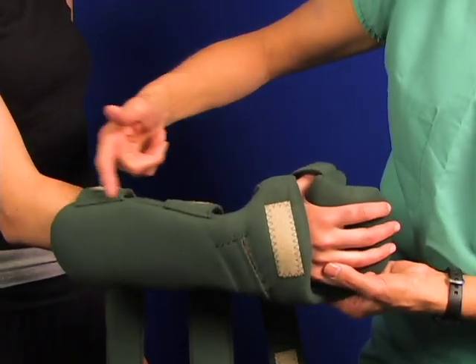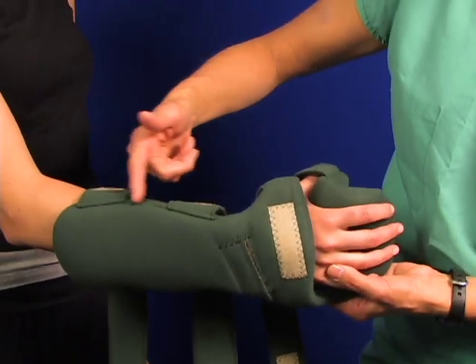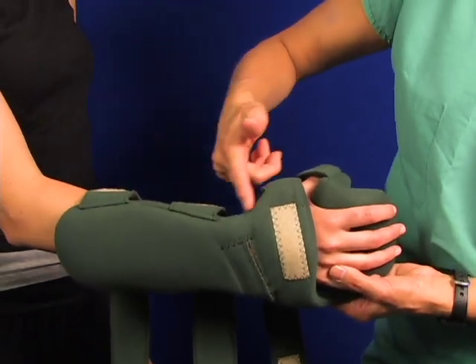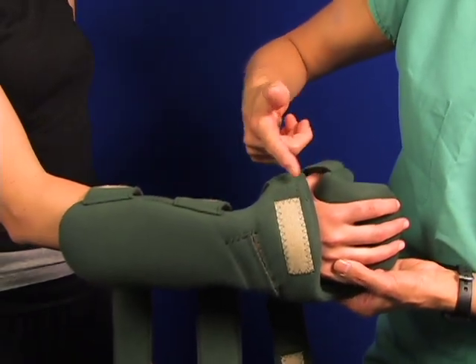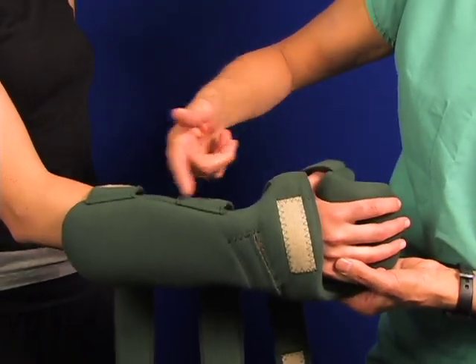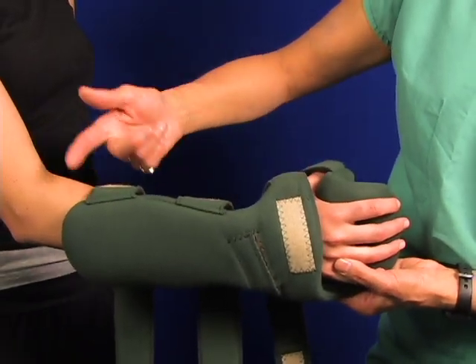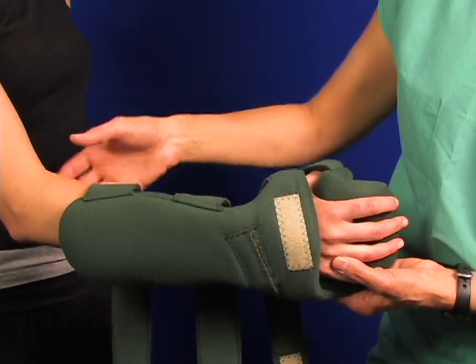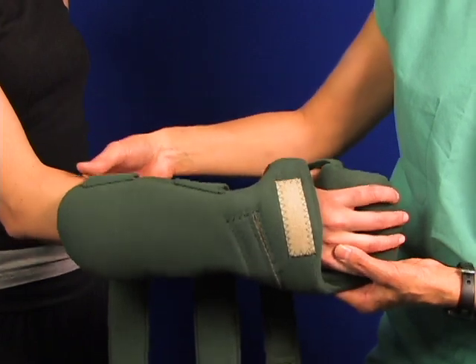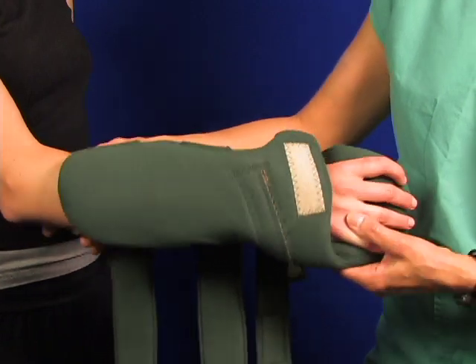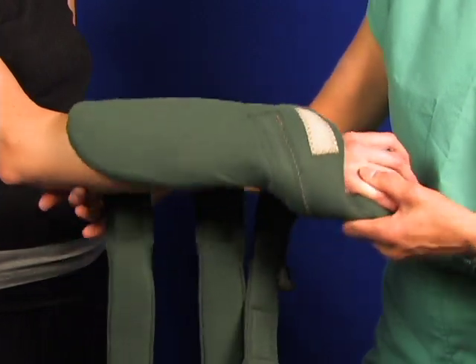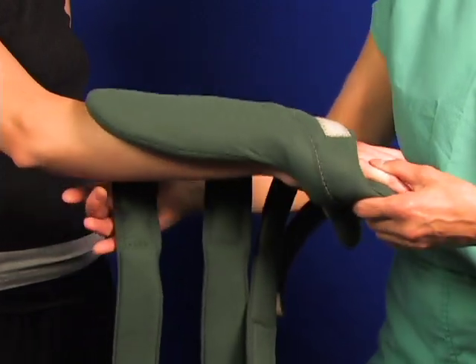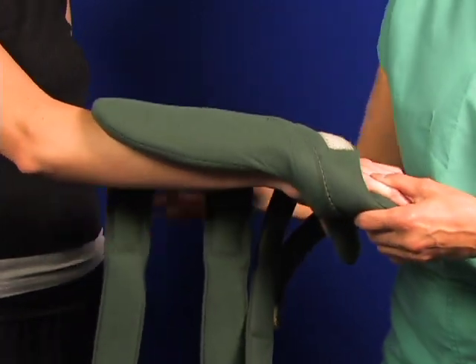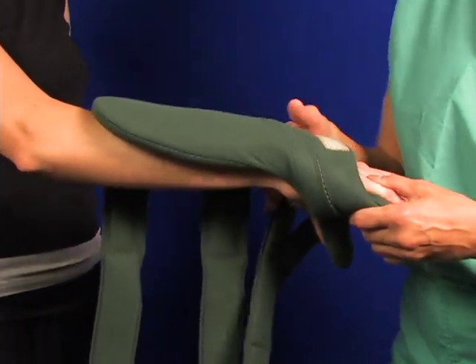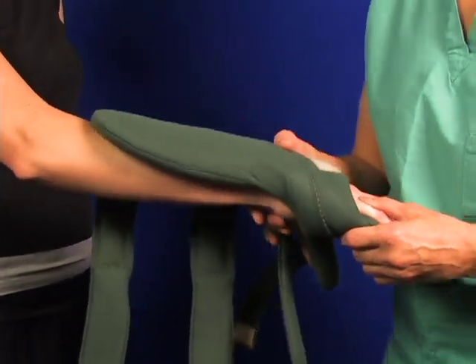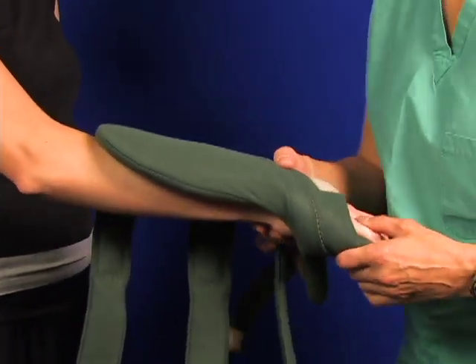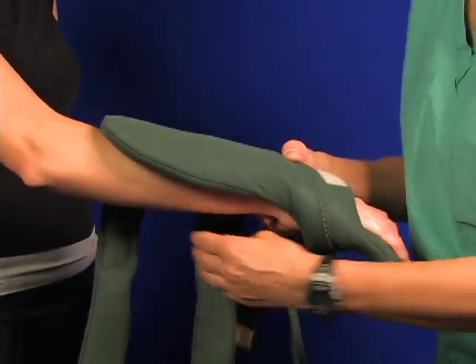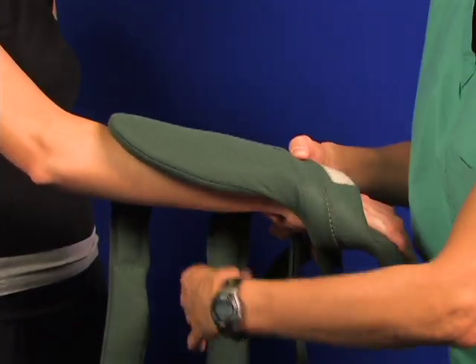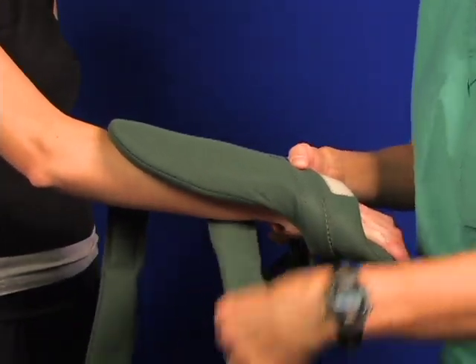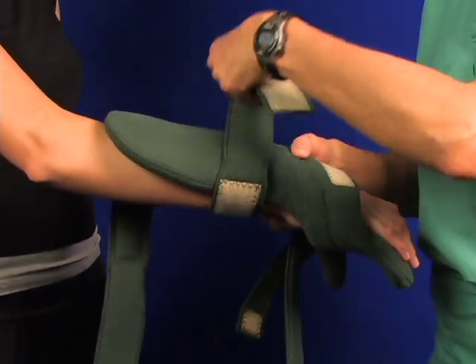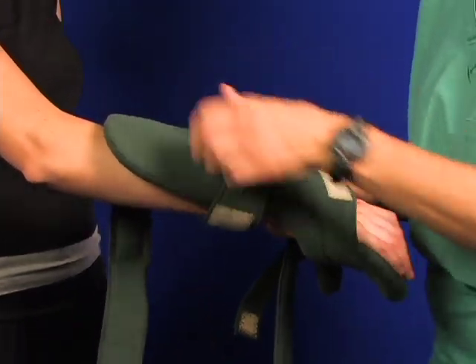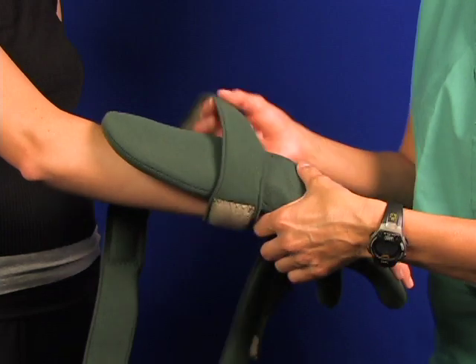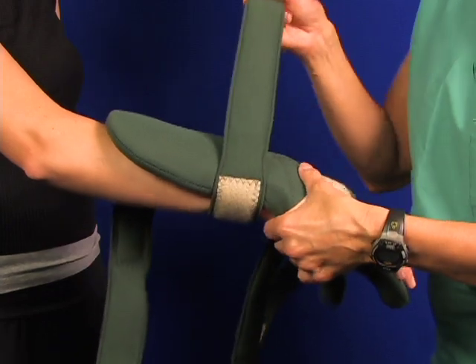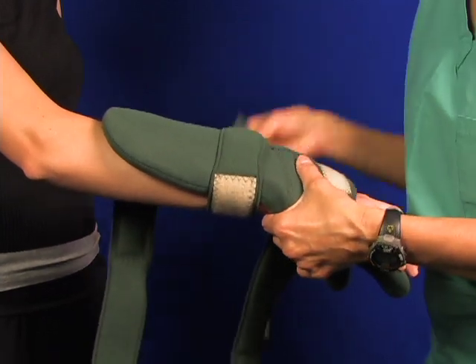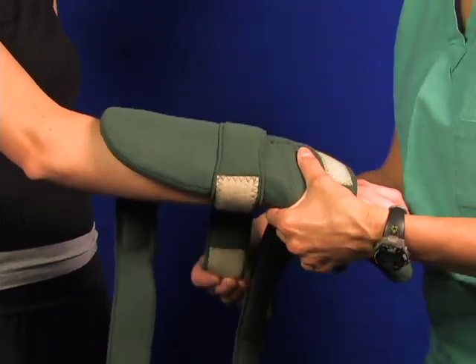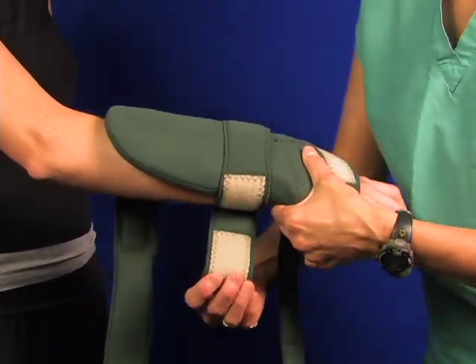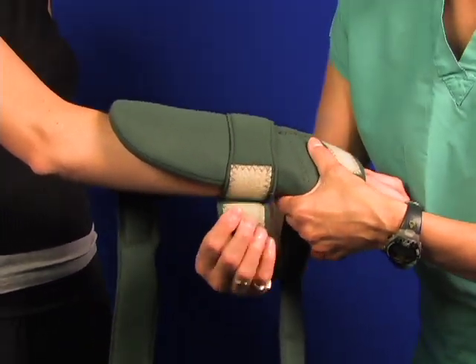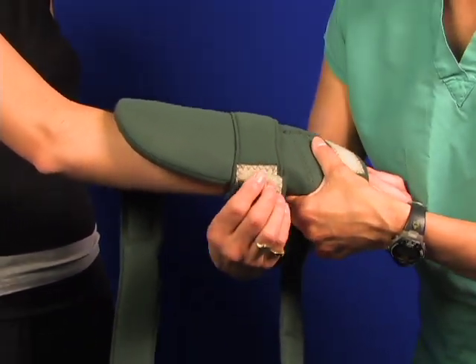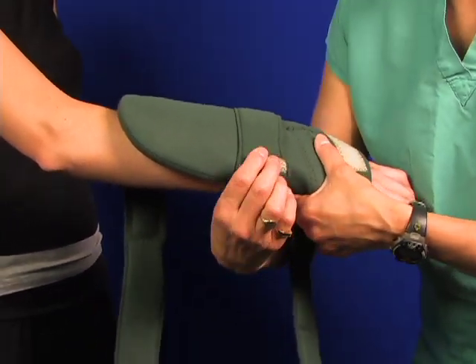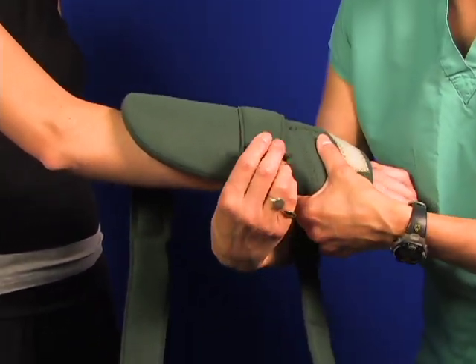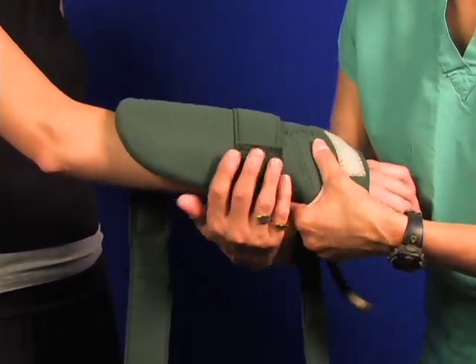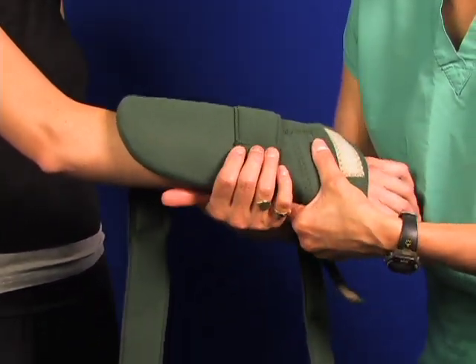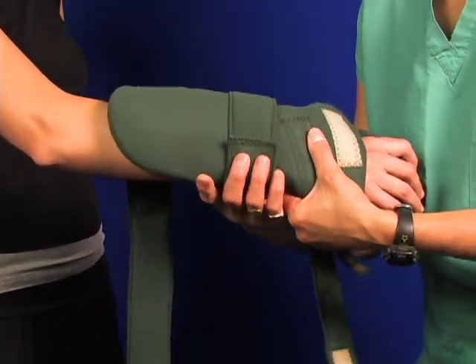Here's your watch, your bend for the forearm. You got the hand fully engaged on the palm surface, thumbs in place.